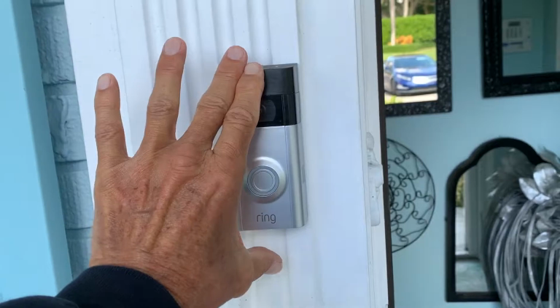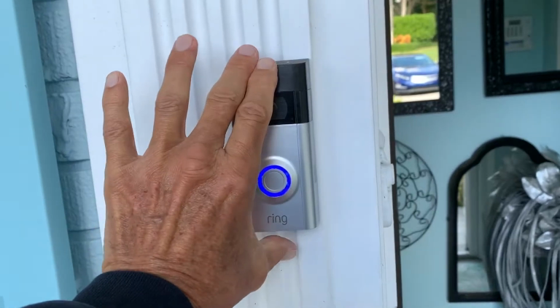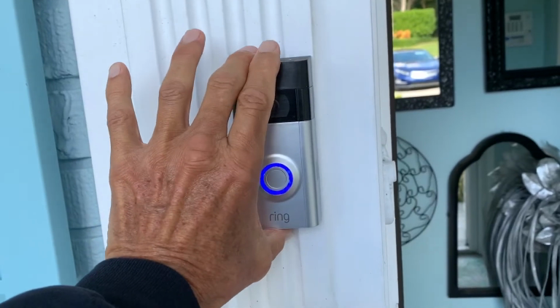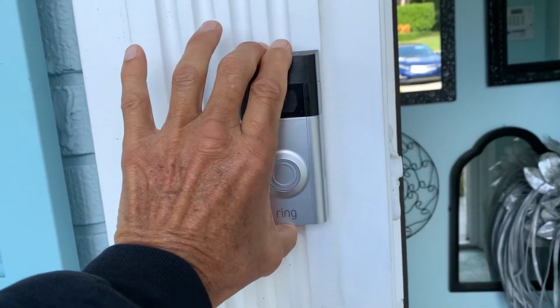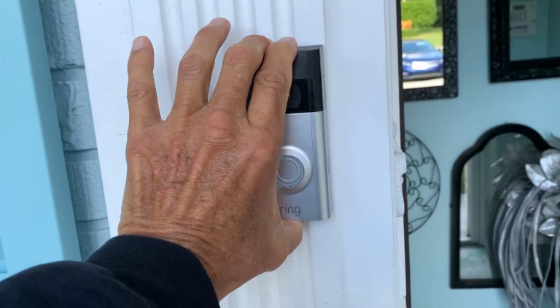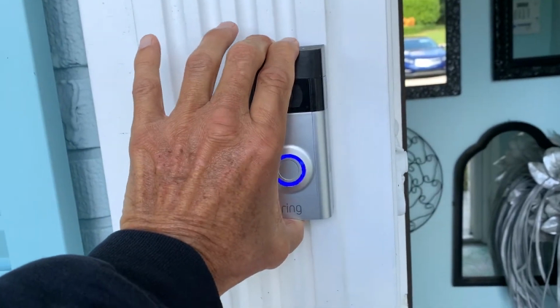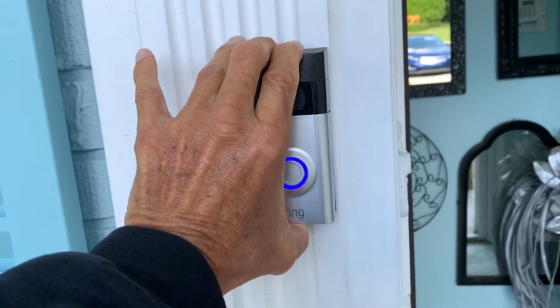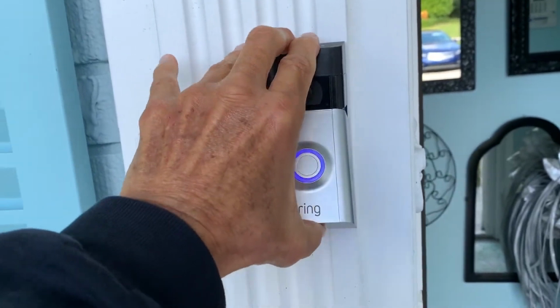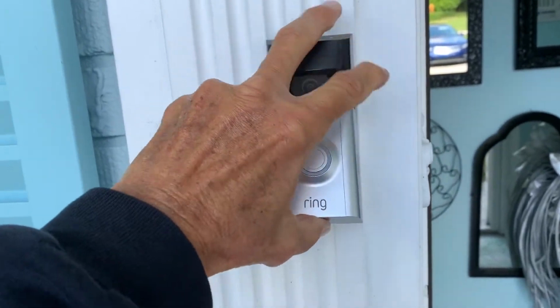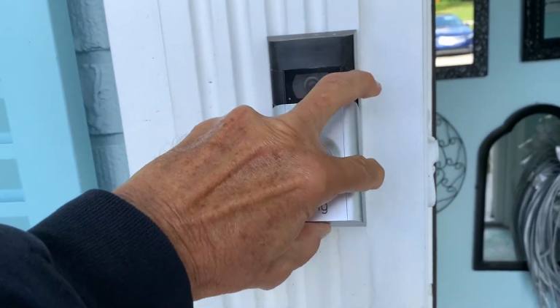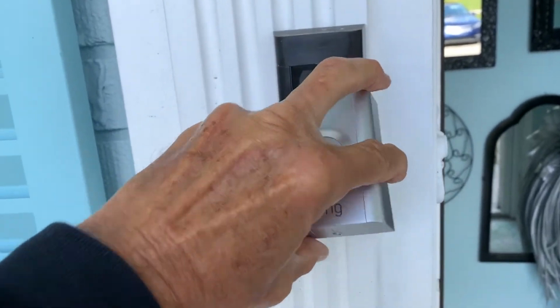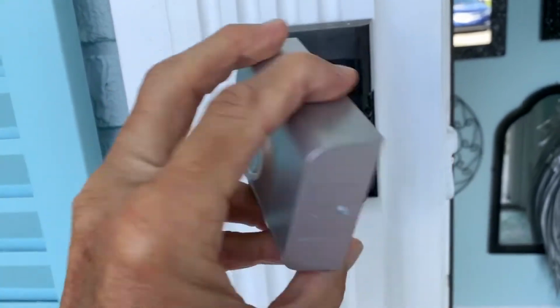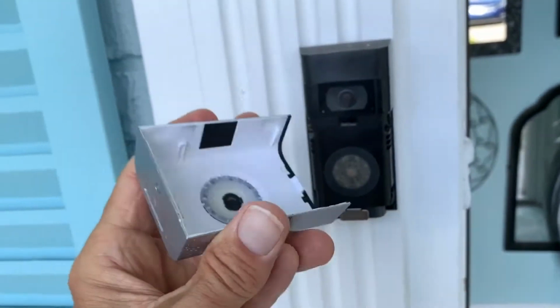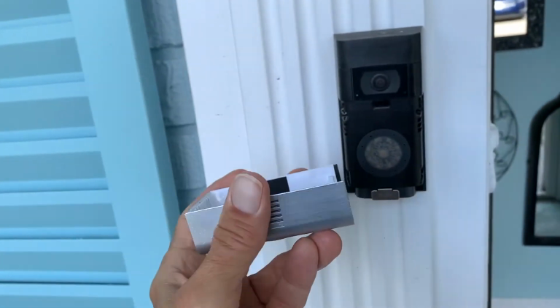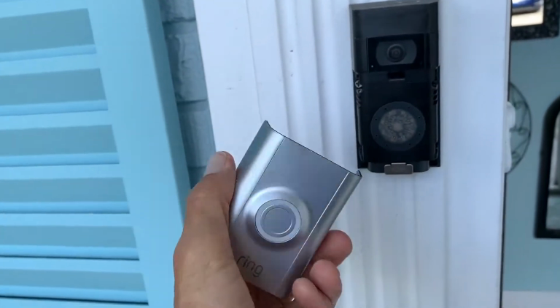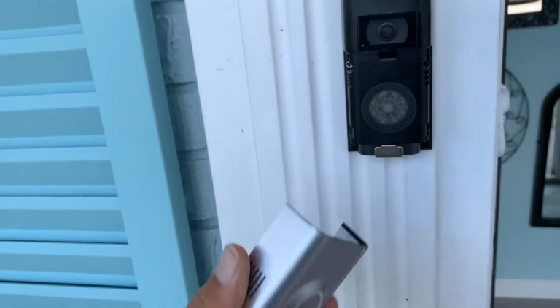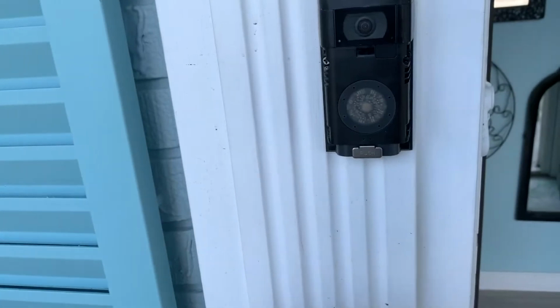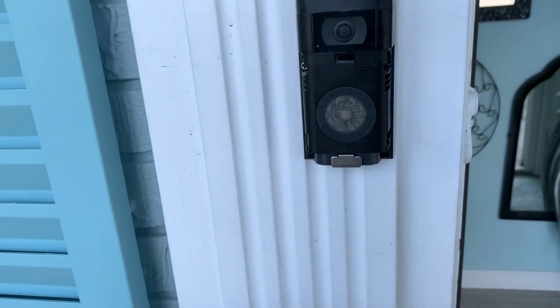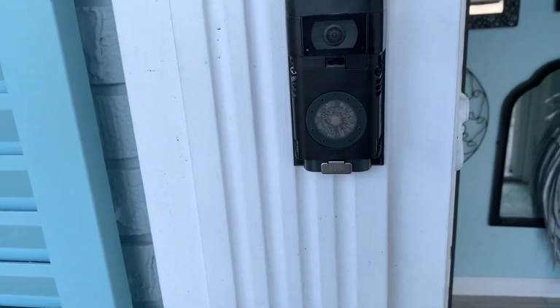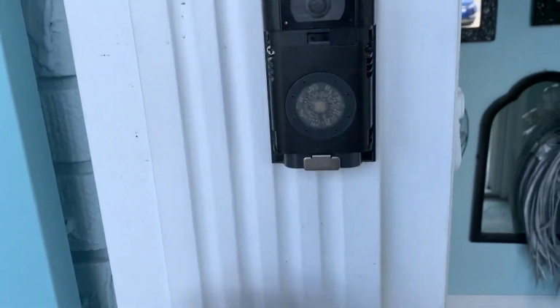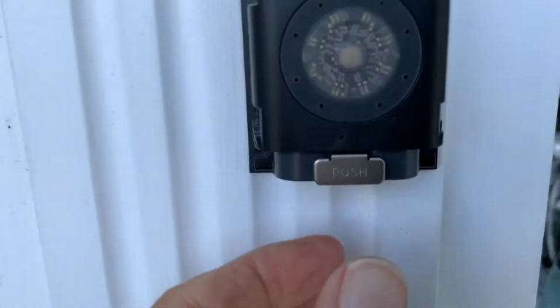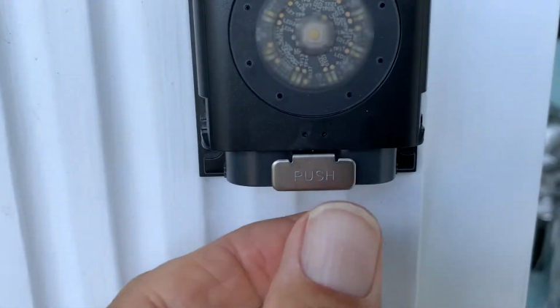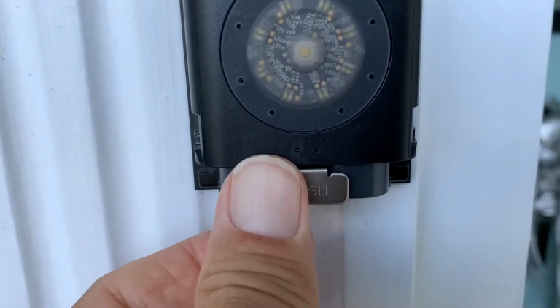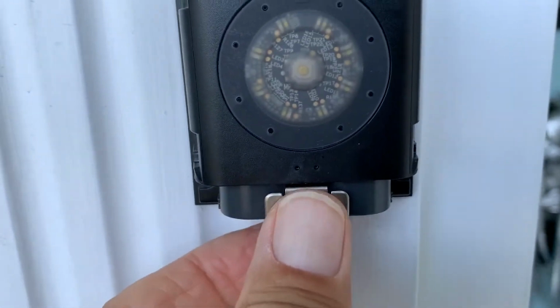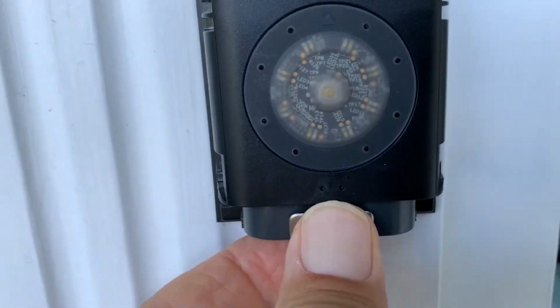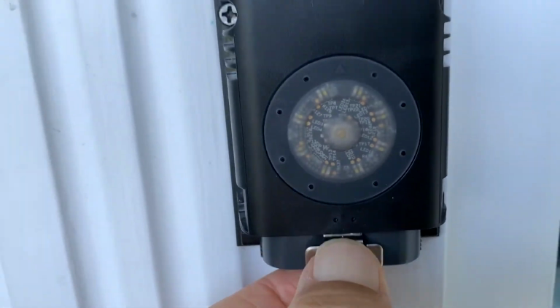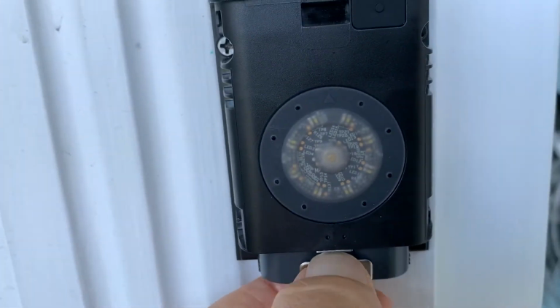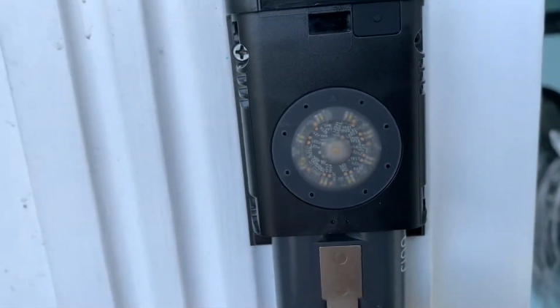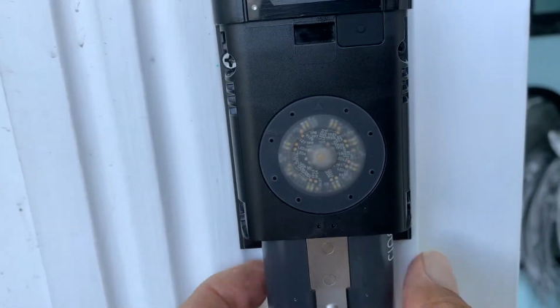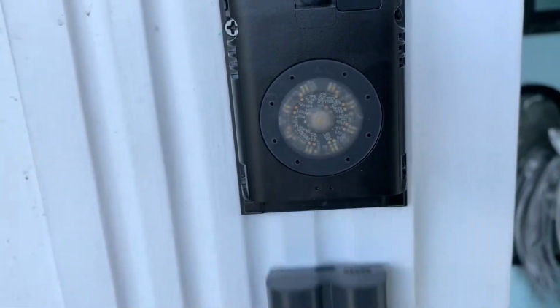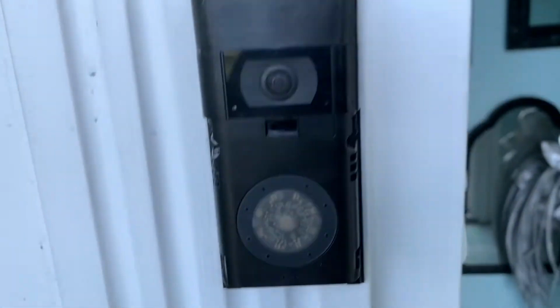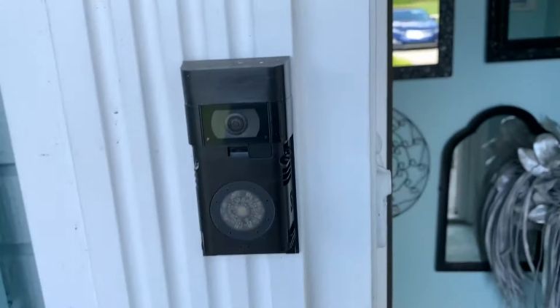To get the battery out, you put your thumb on the bottom of the faceplate, pull forward, and that's going to expose the battery at the bottom. There's a little steel push — push that, and it pops right out, and you're ready to go.